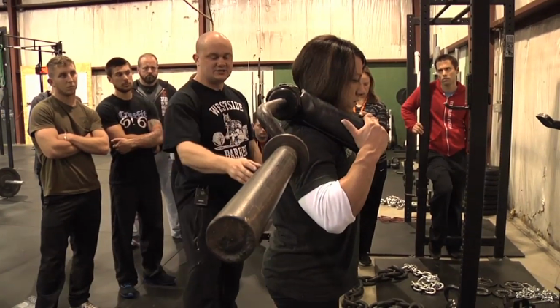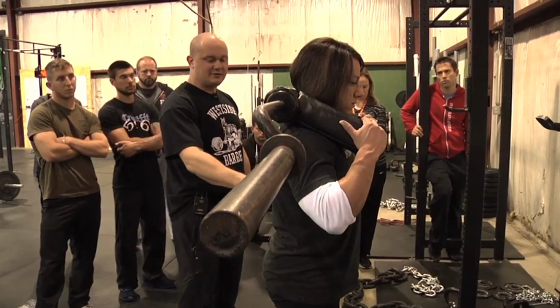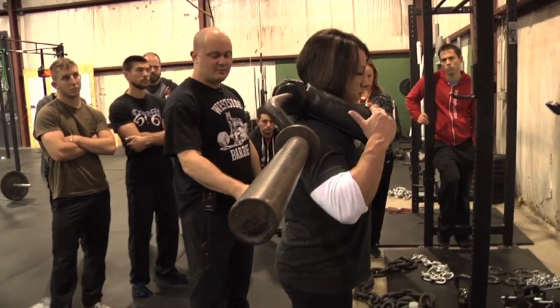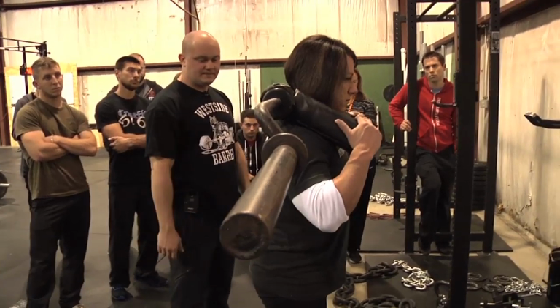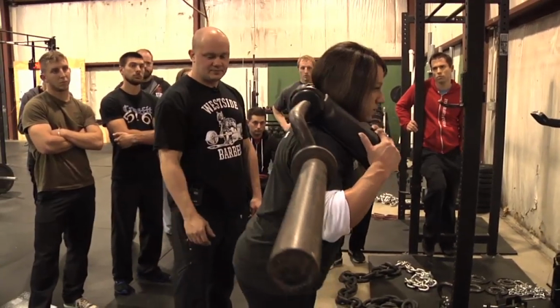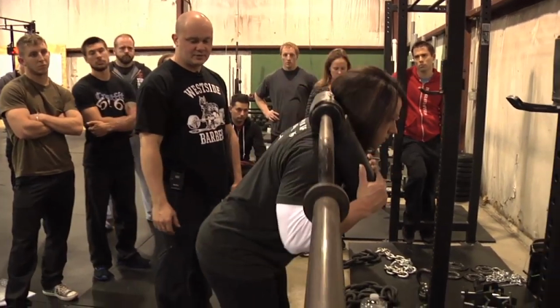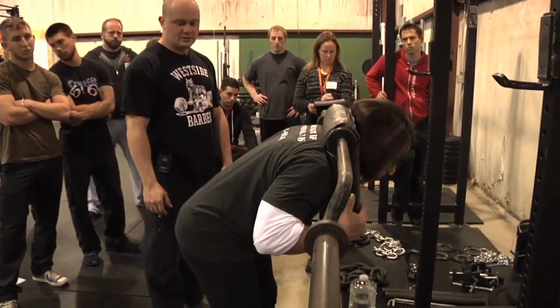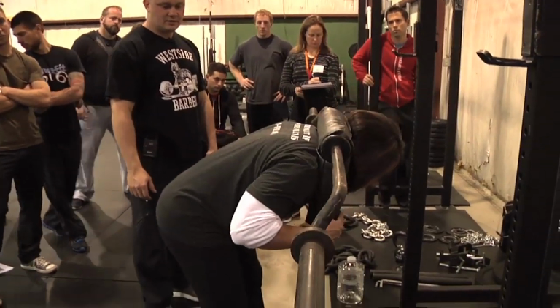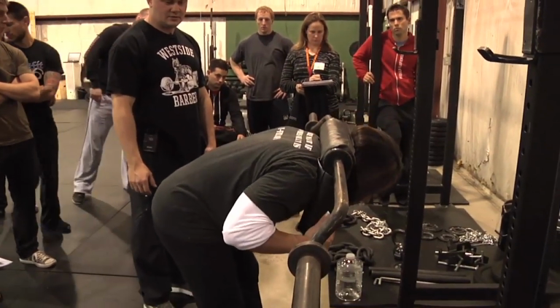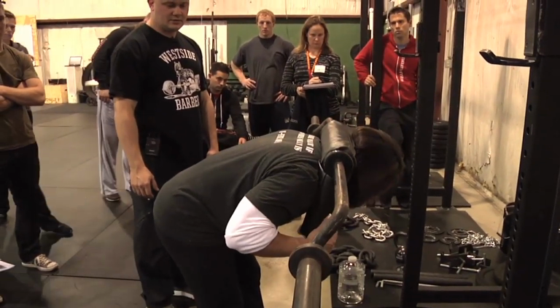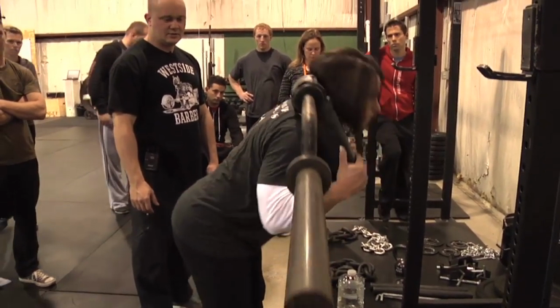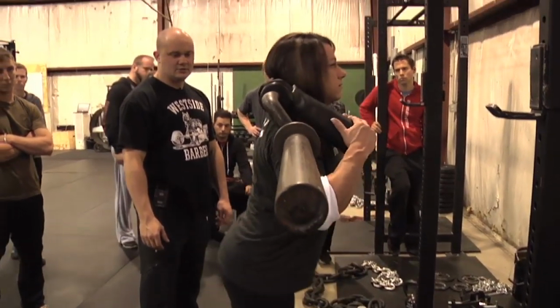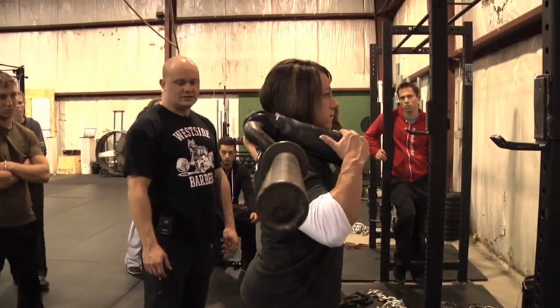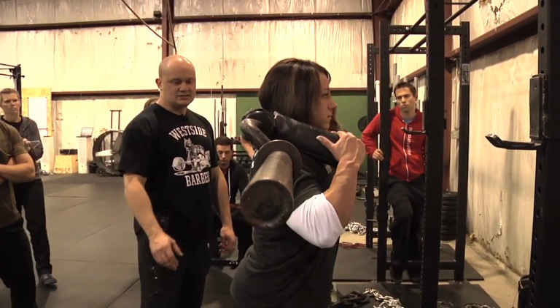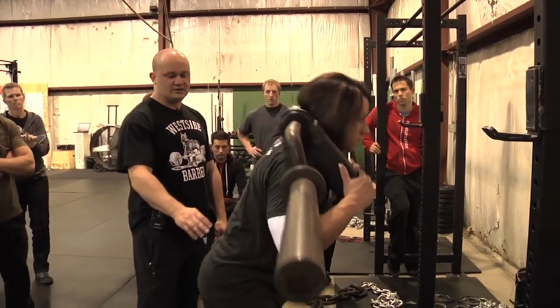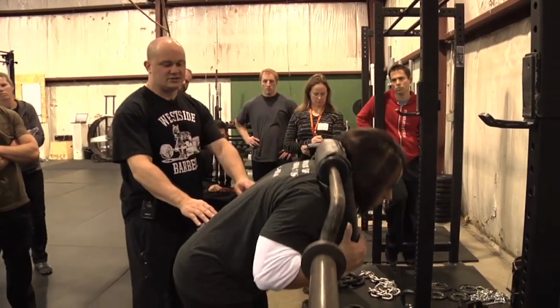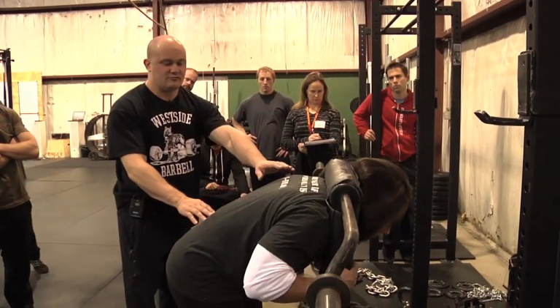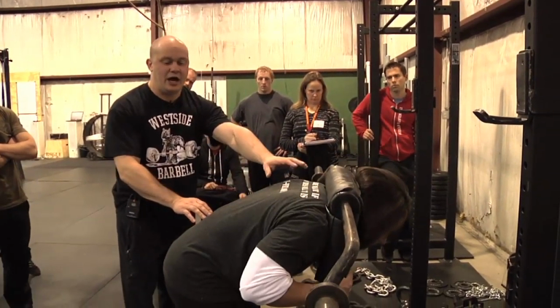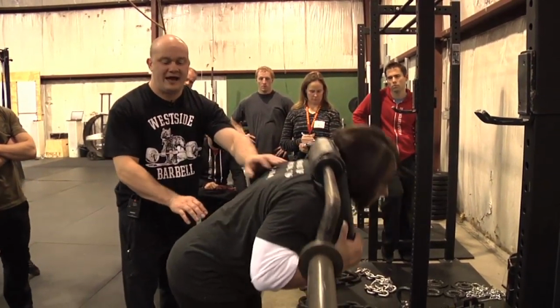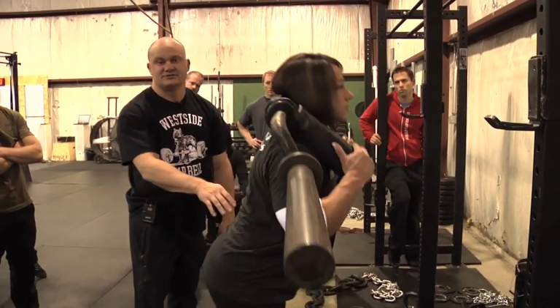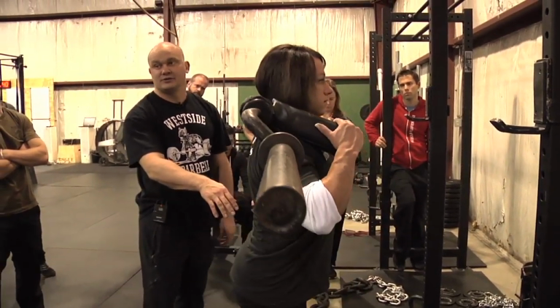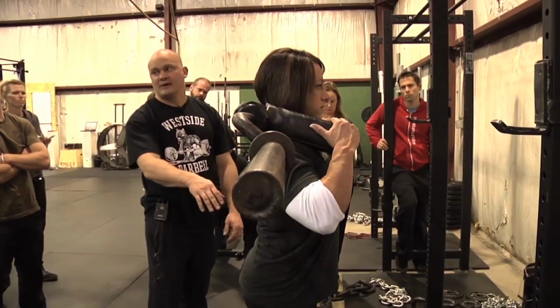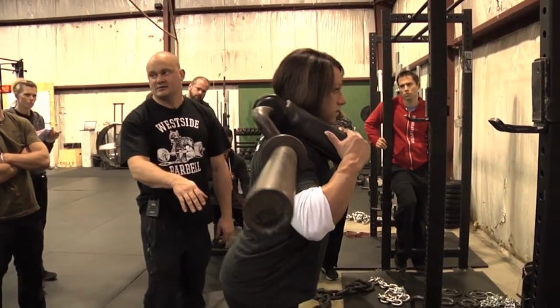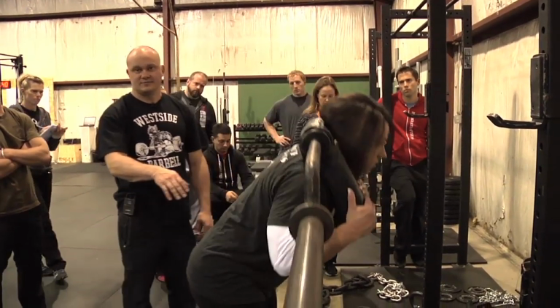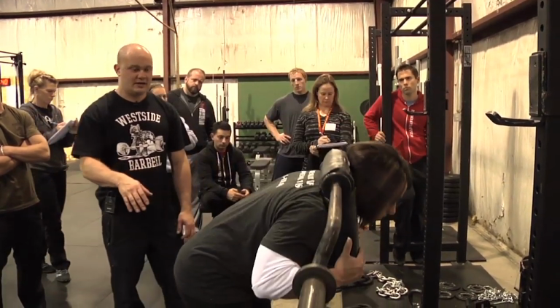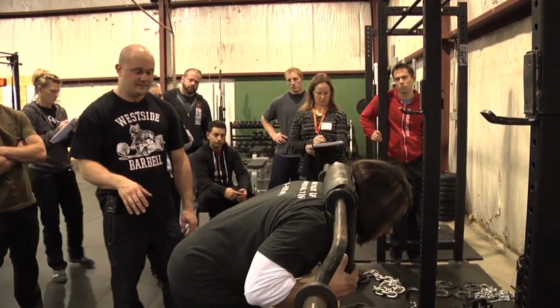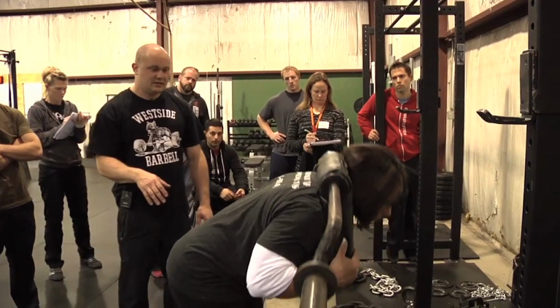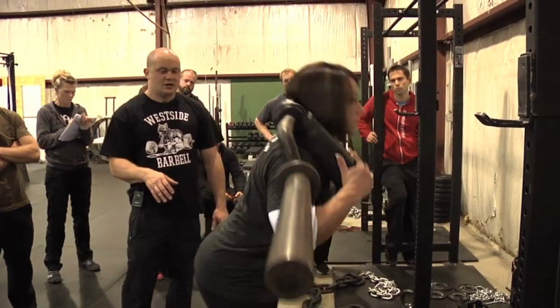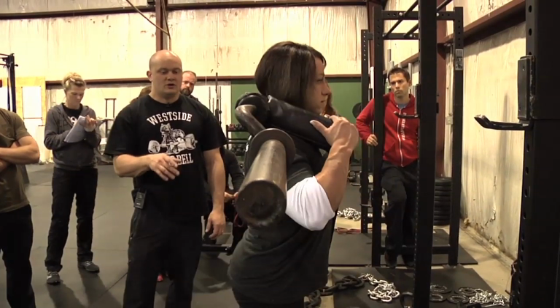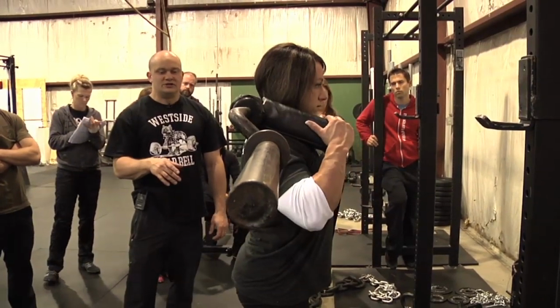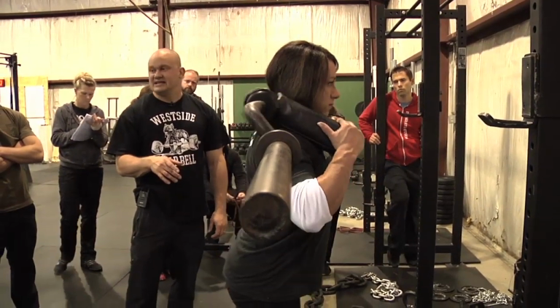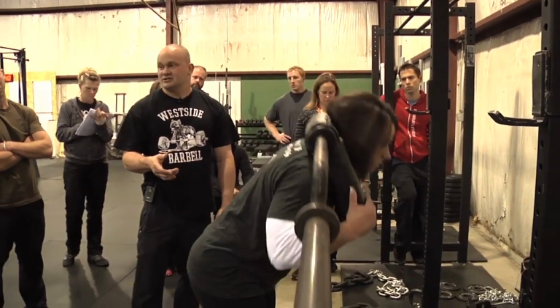Now let's do a rounded back good morning. You'll see she'll just round the upper back — she doesn't round the lower back. We can do these seated also.